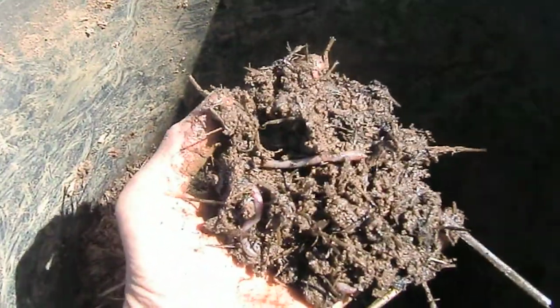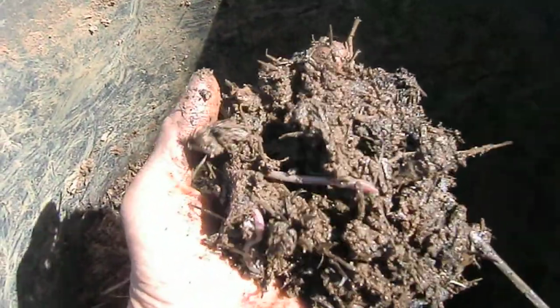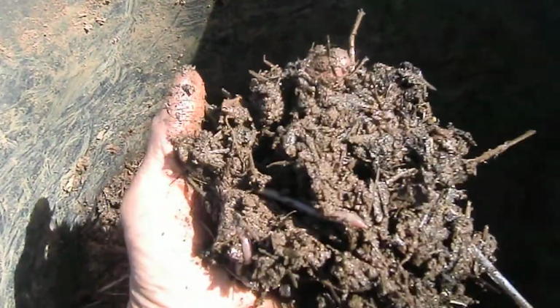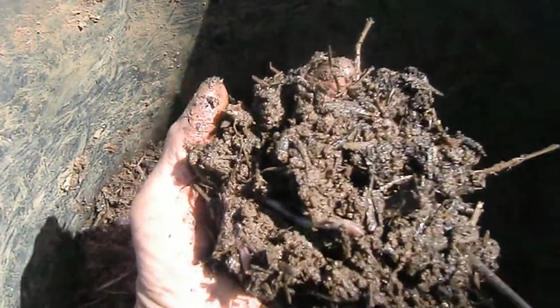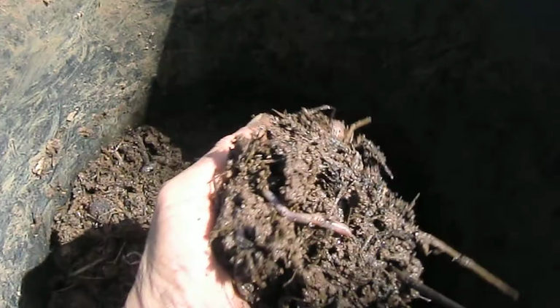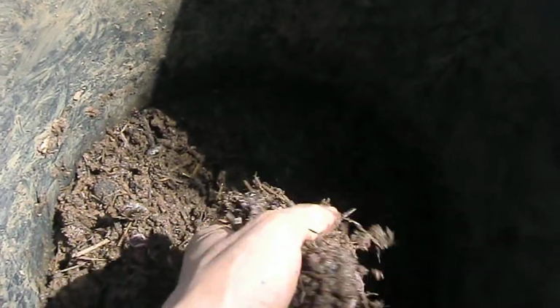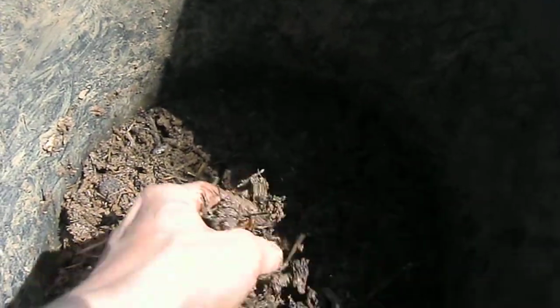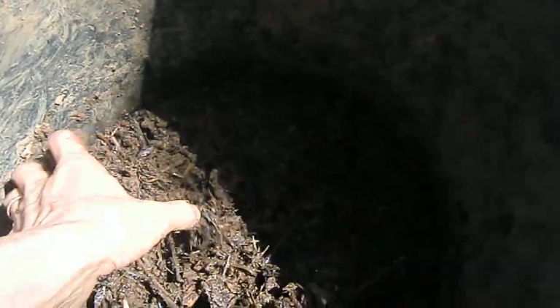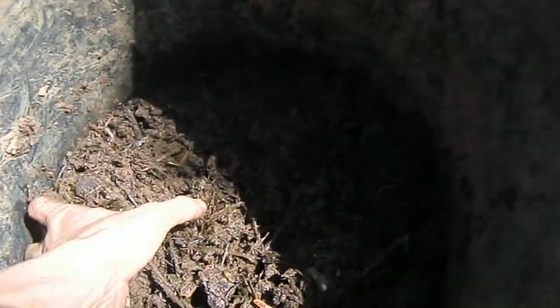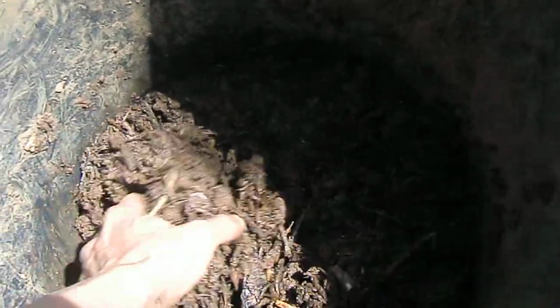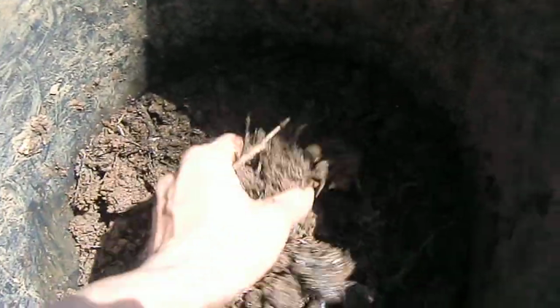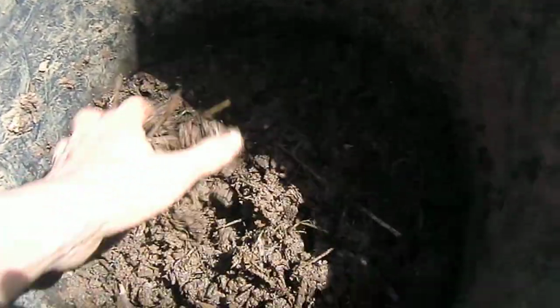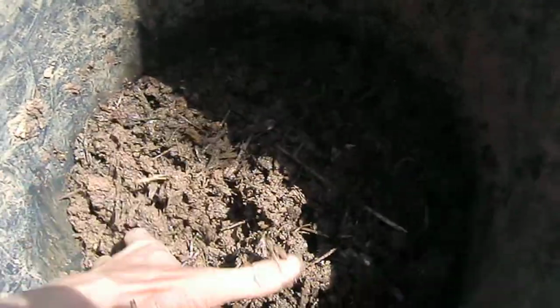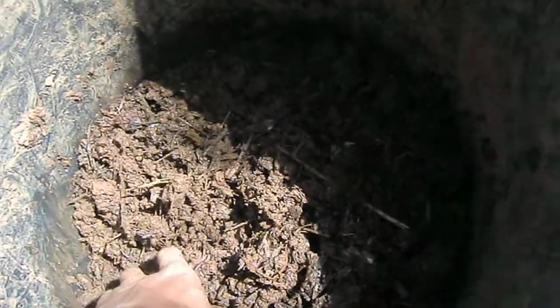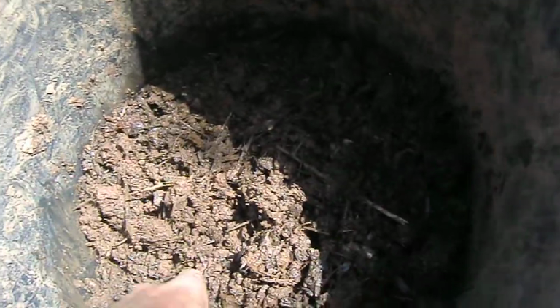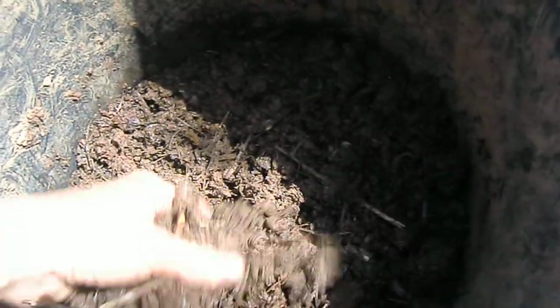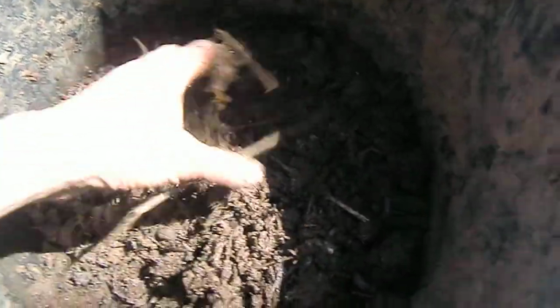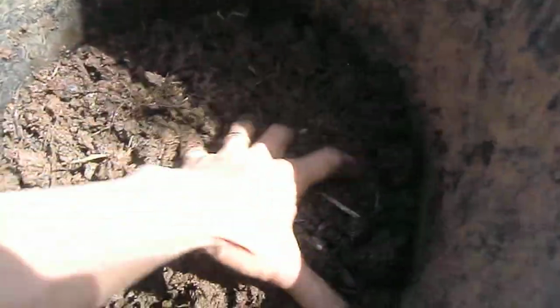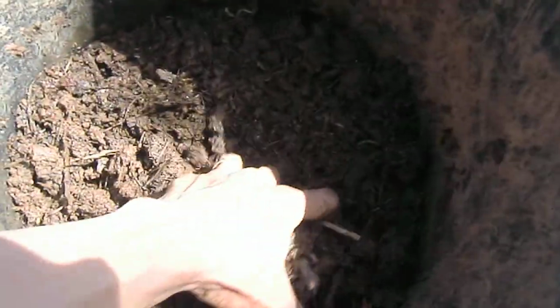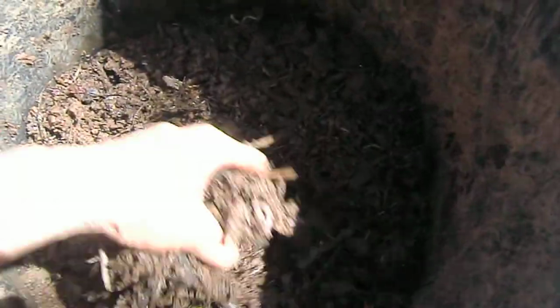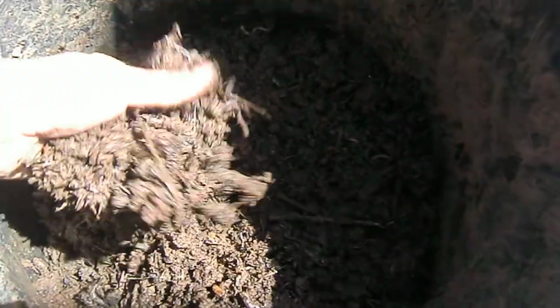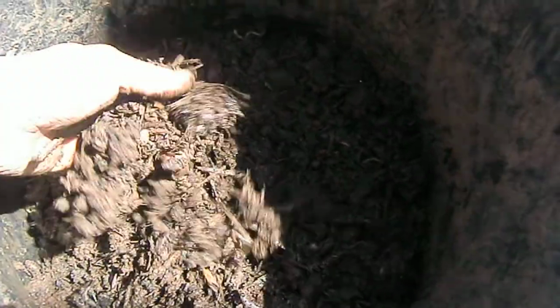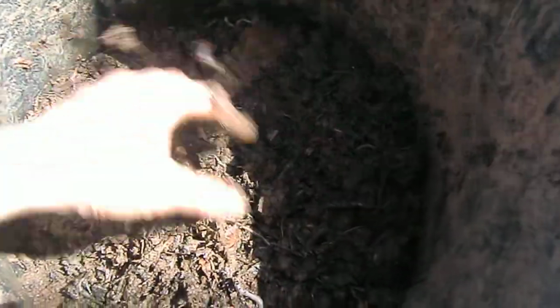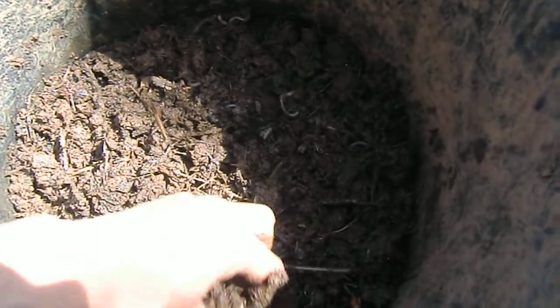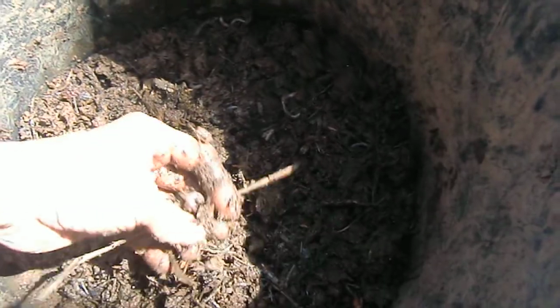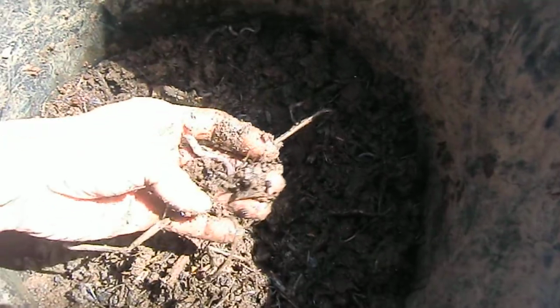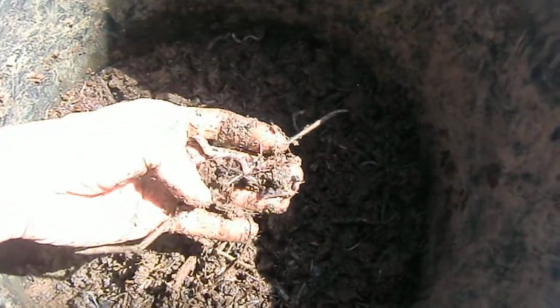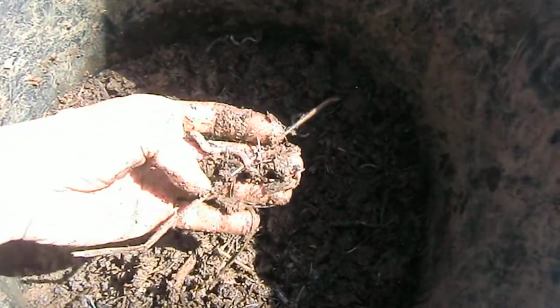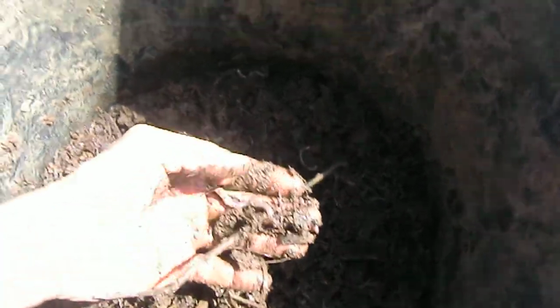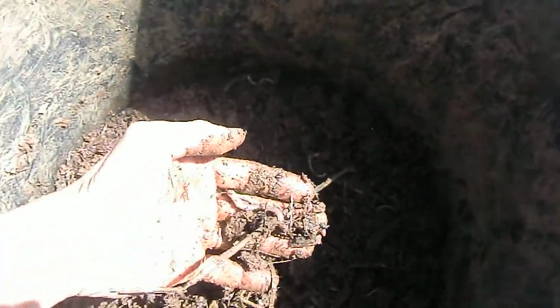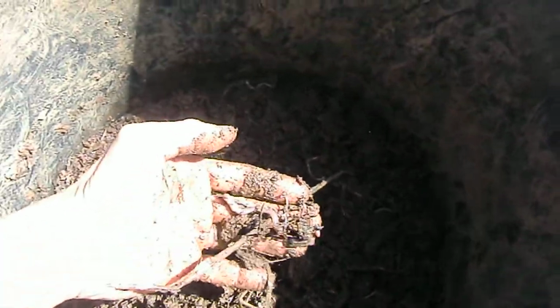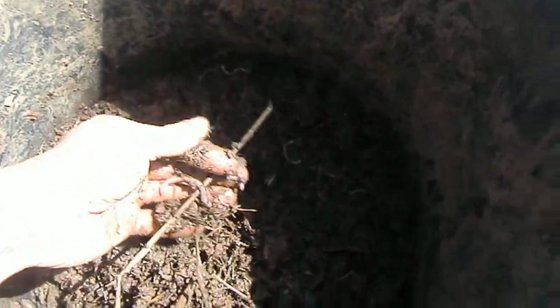This is excellent potting soil — I see a lot of worms inside. If you see a lot of commercial potting soil, they rely on fertilizer. You don't see any worms because the fertilizer will kill everything.